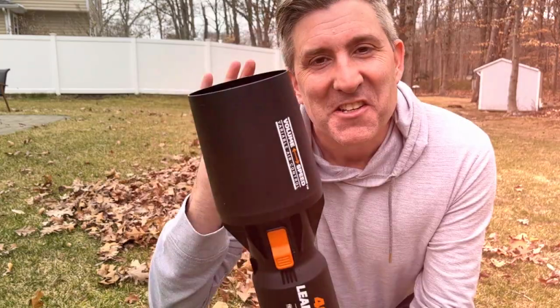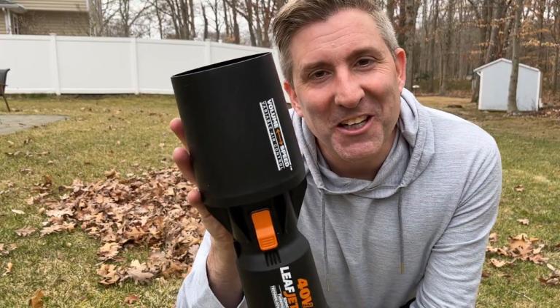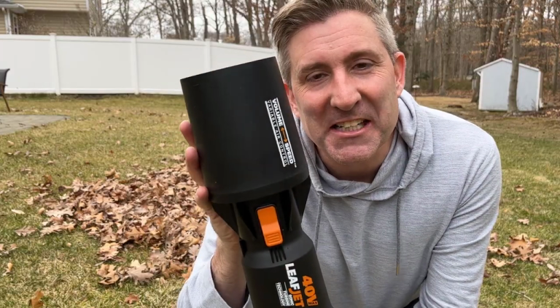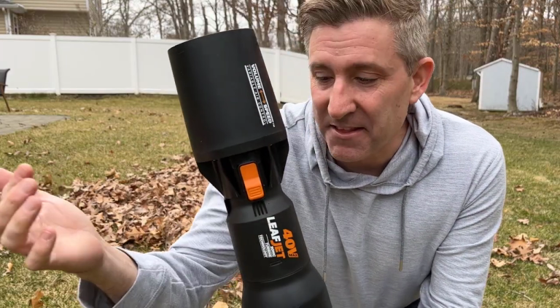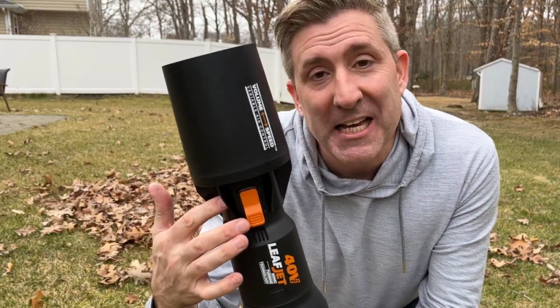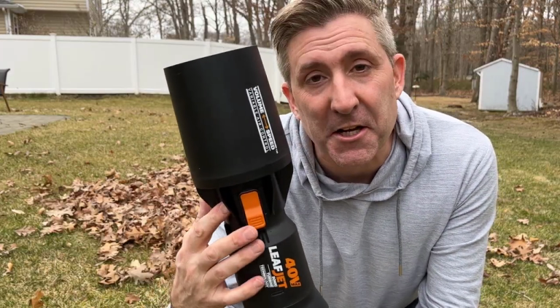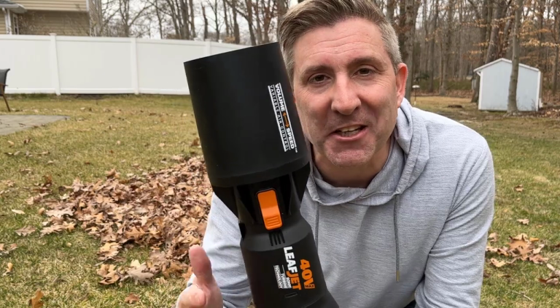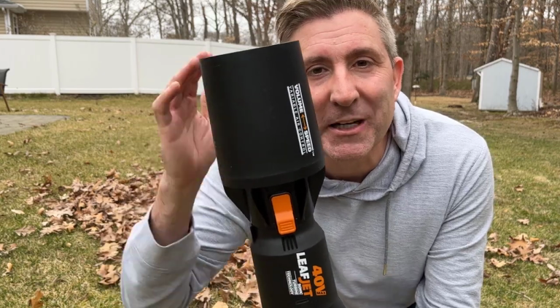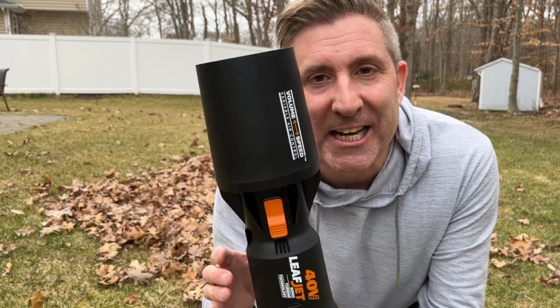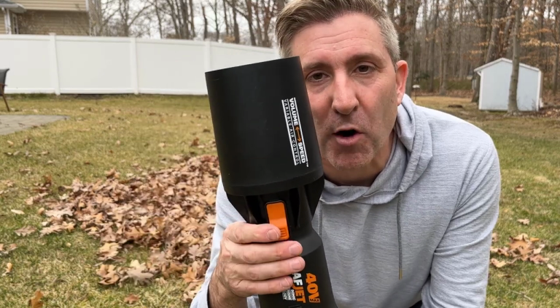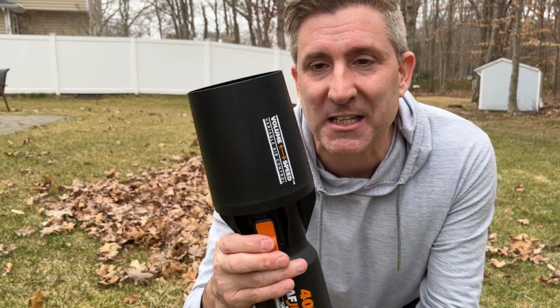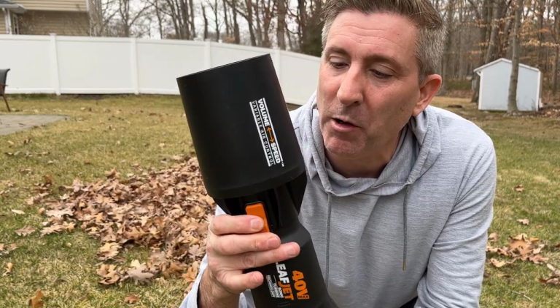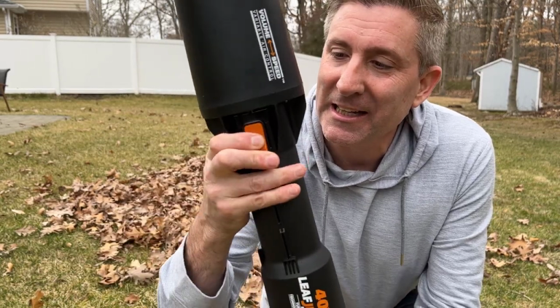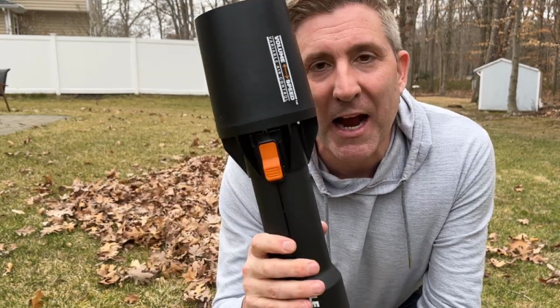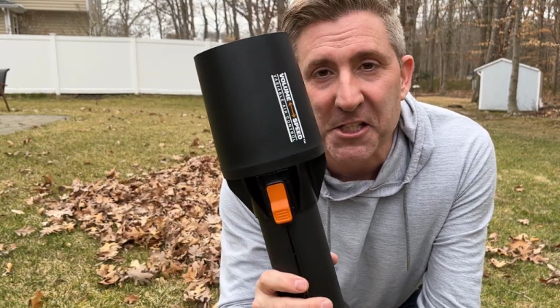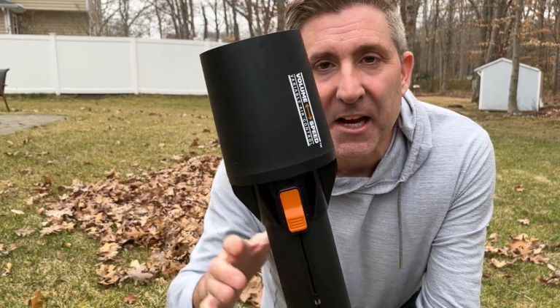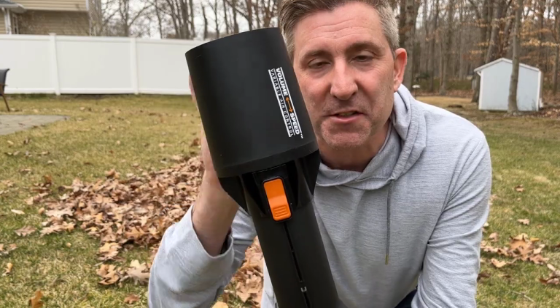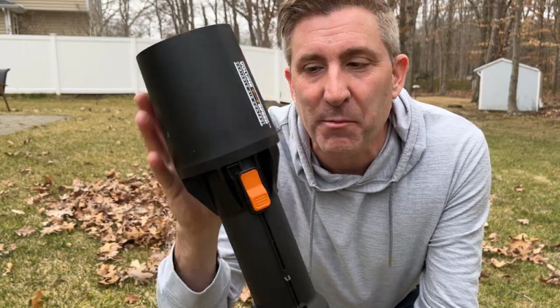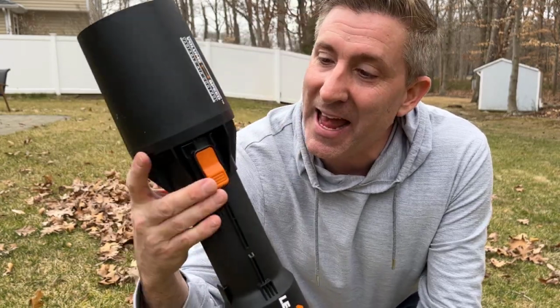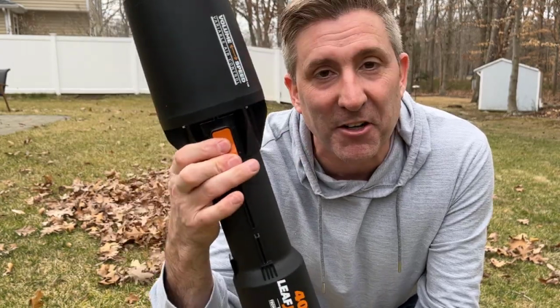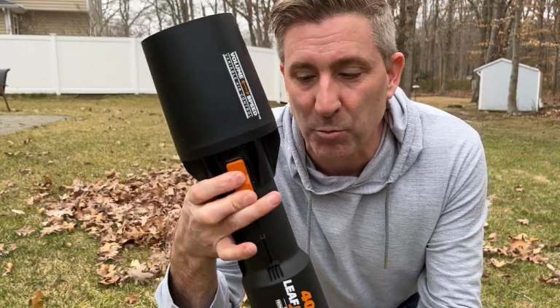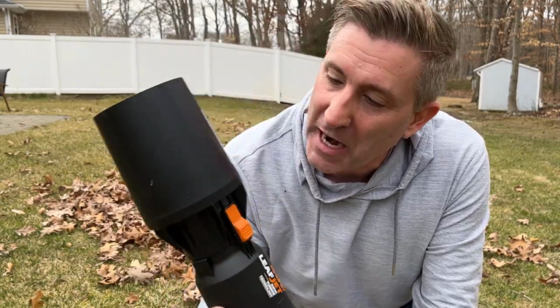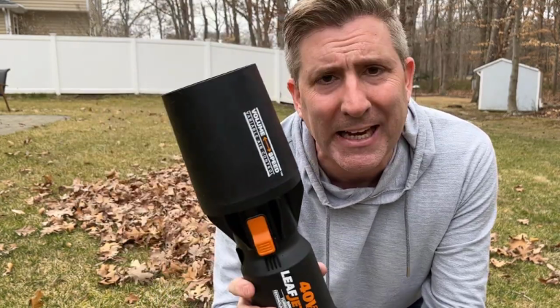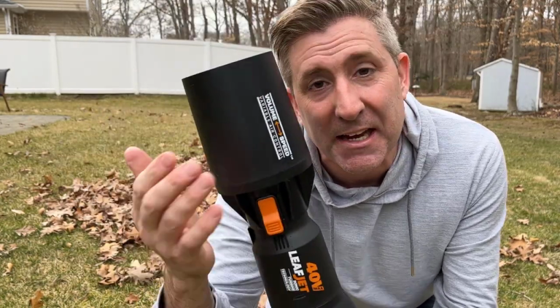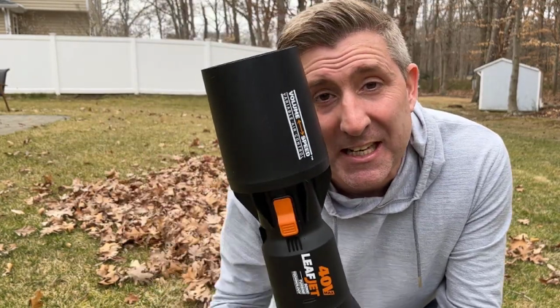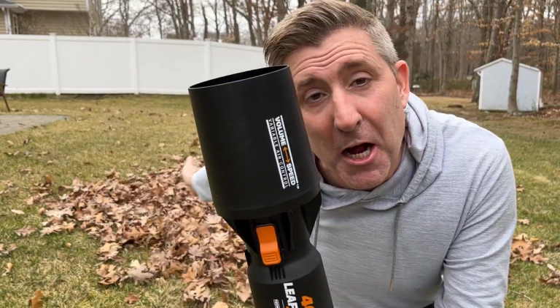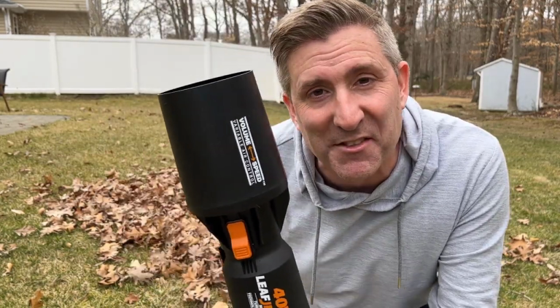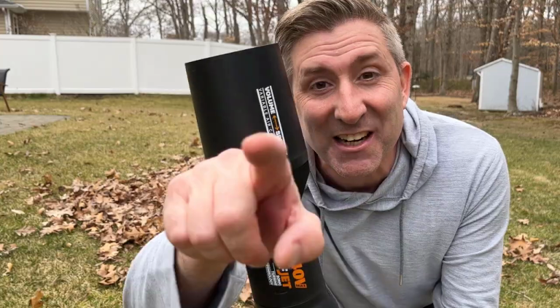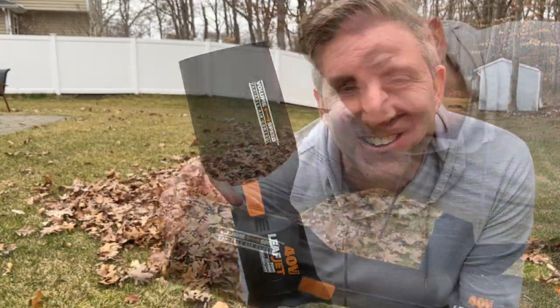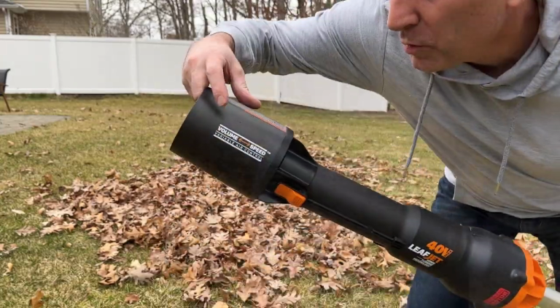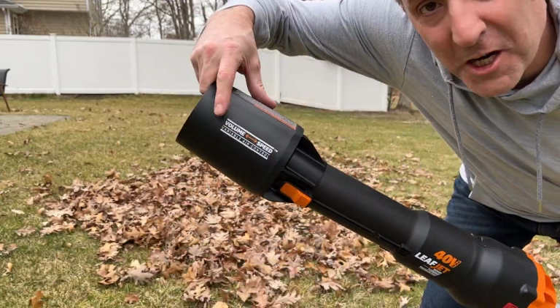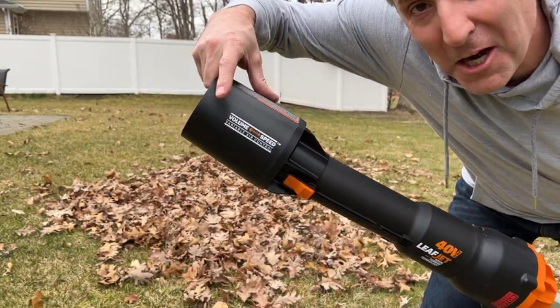I'm really curious about how the two nozzle settings change the performance of this leaf blower. Let's try the first setting, which is volume, and then after that we'll try speed and see if it makes a difference on our leaves. Here we go — we're going volume.